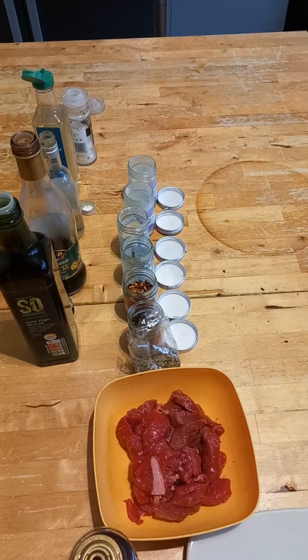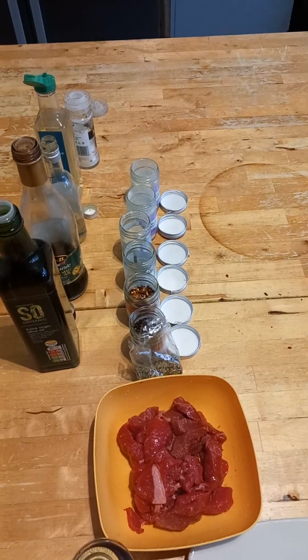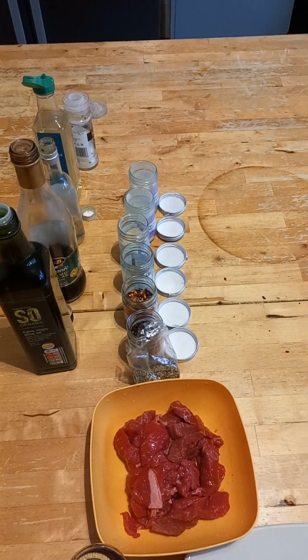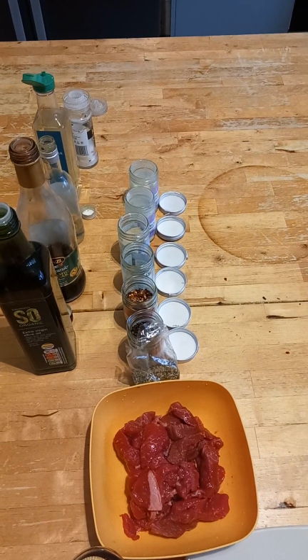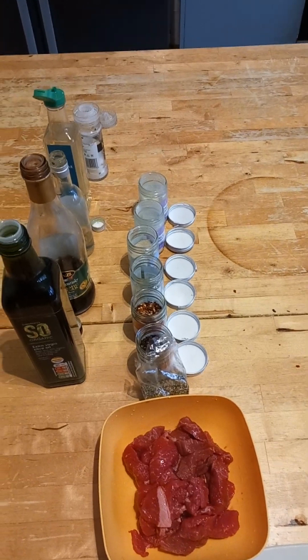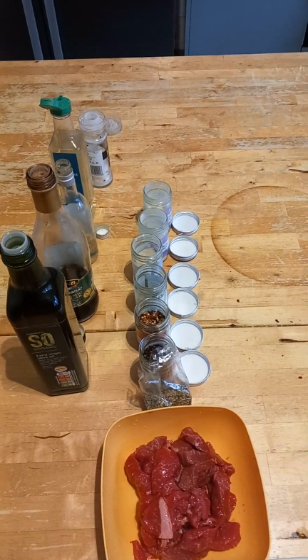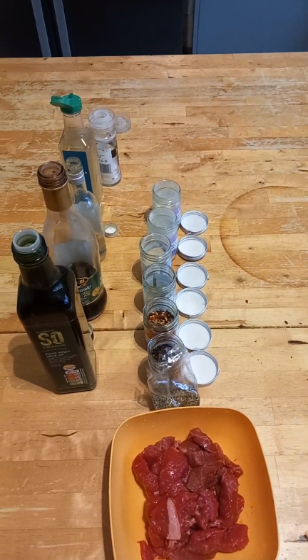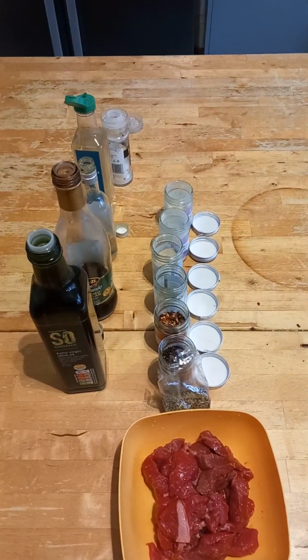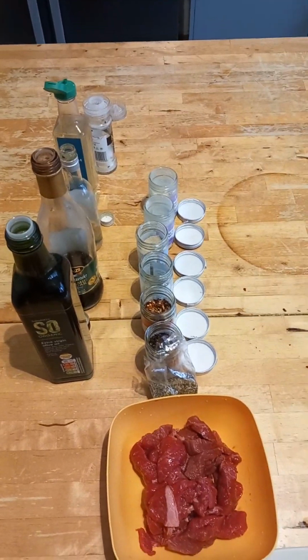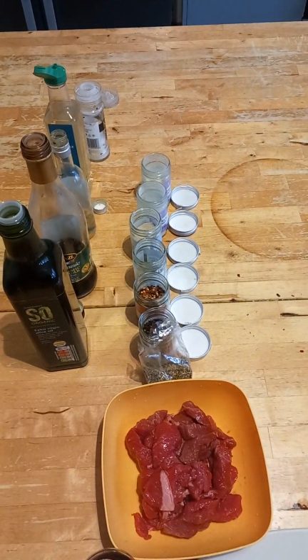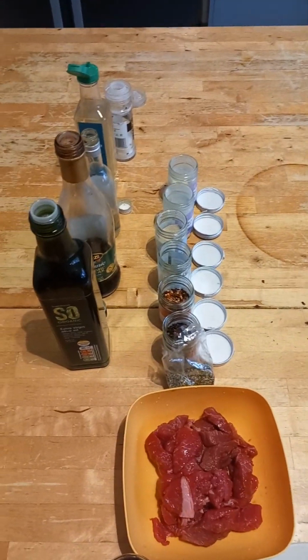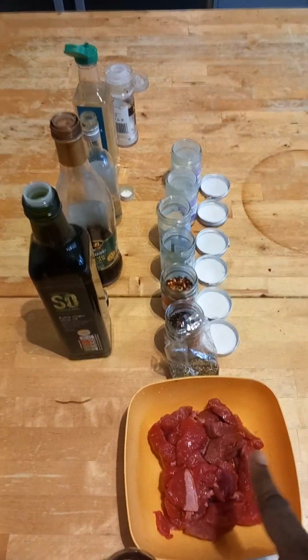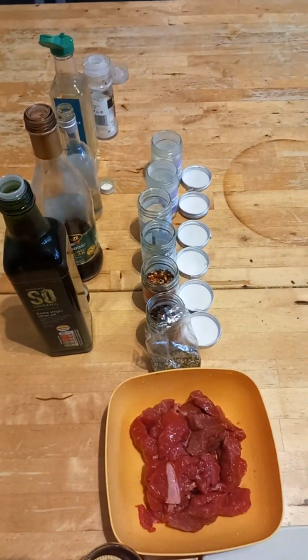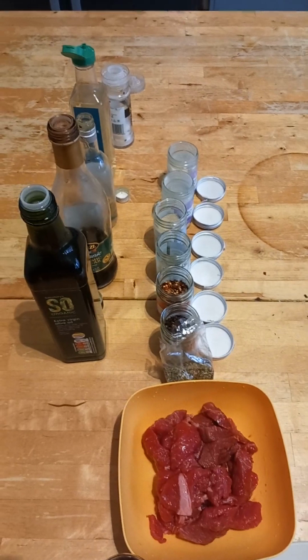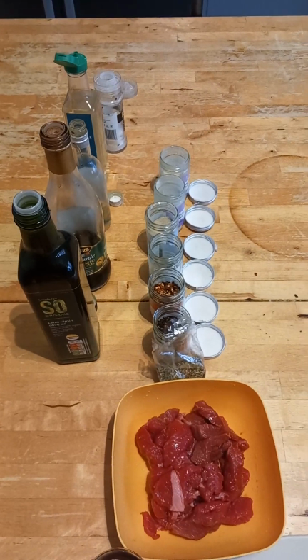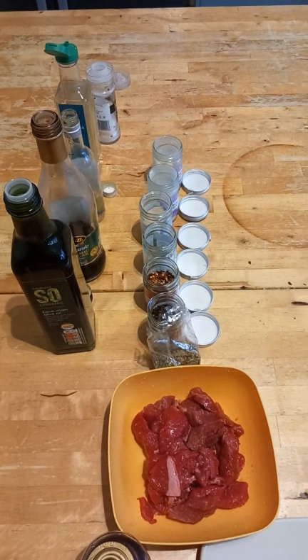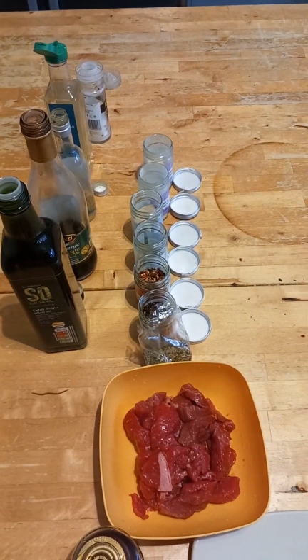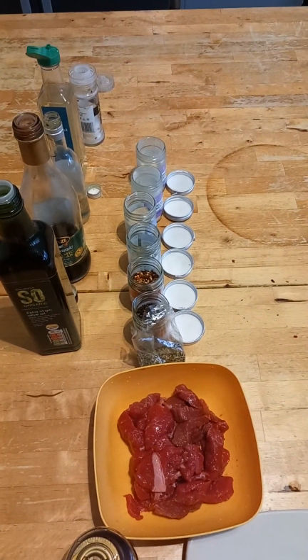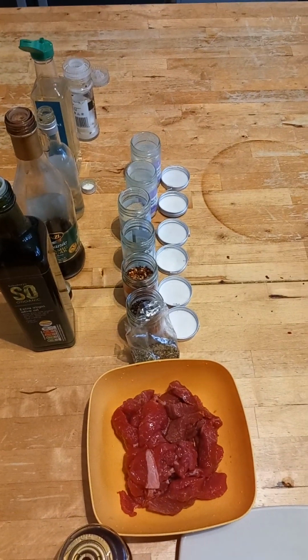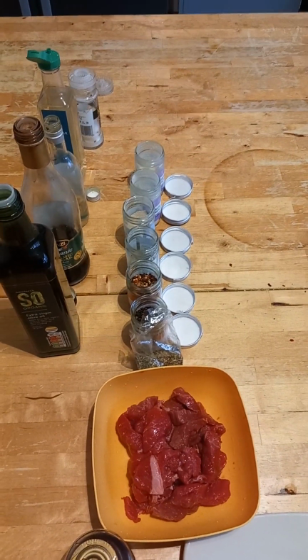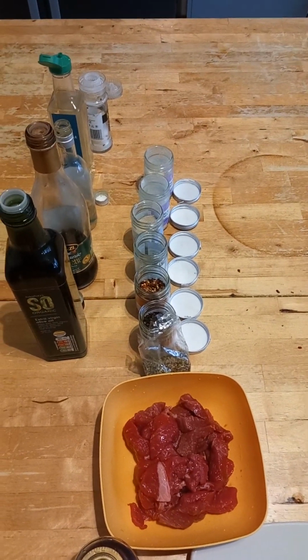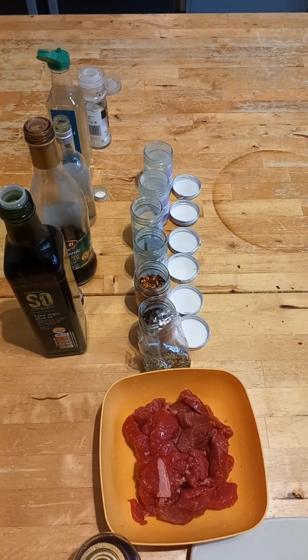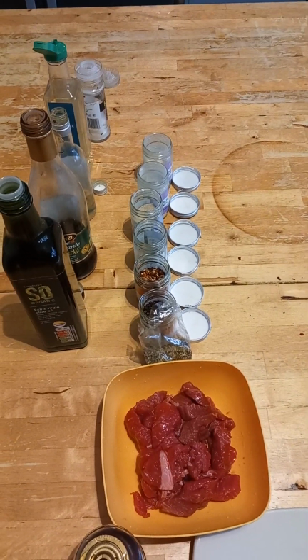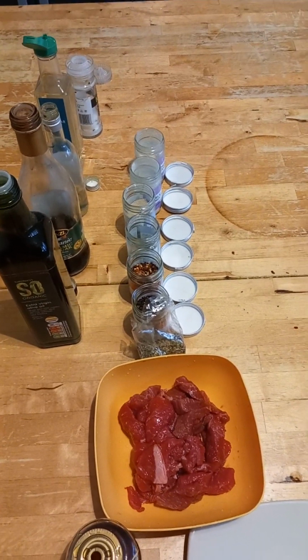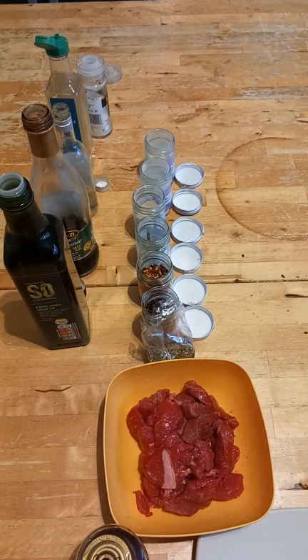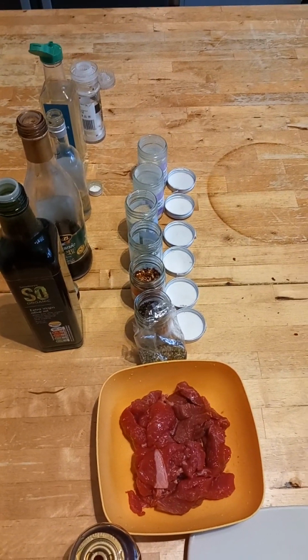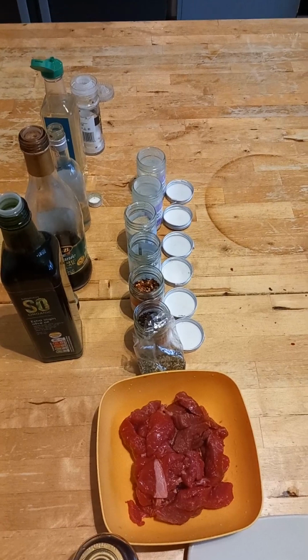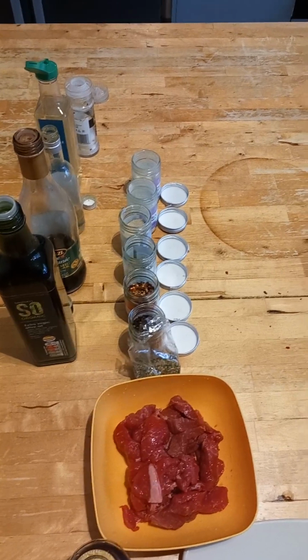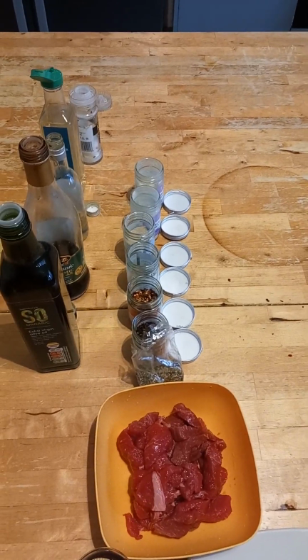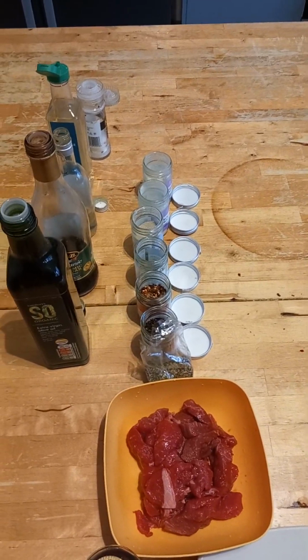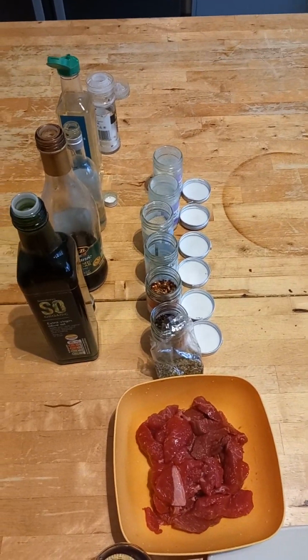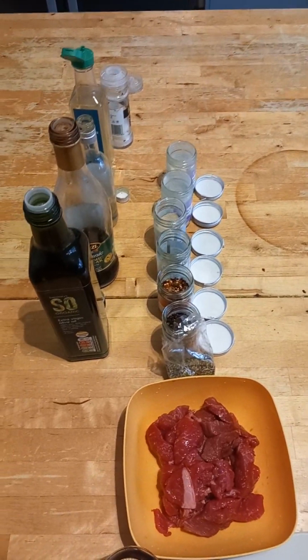Good afternoon all. So today we're having some meat. This is our red meat here and we're going to make a dish with it. I'm going to marinate this meat with some spices and I'm going to take you through what I'll add.